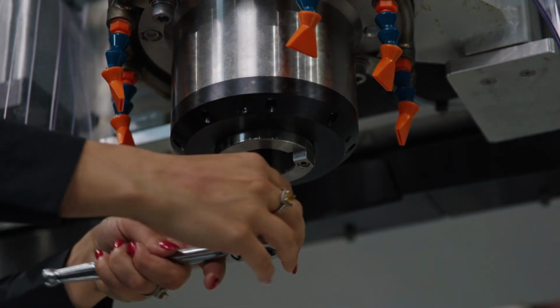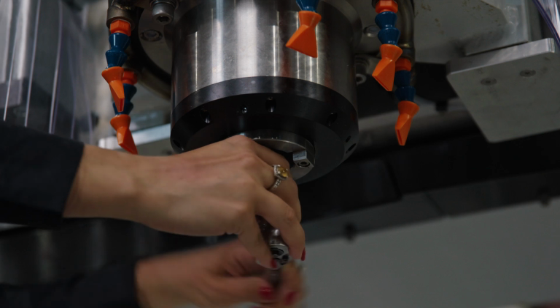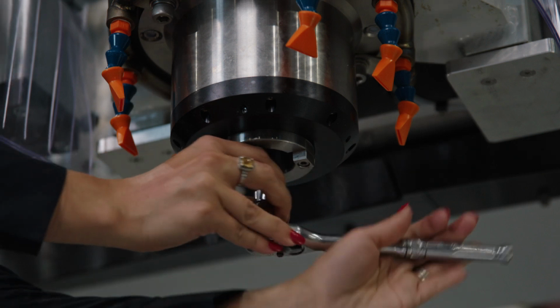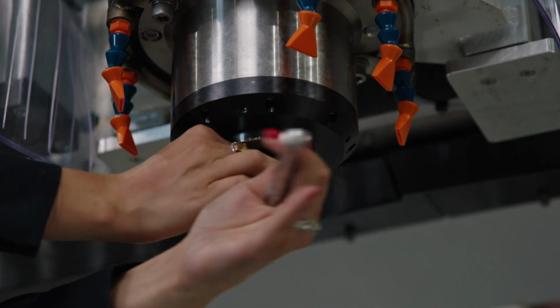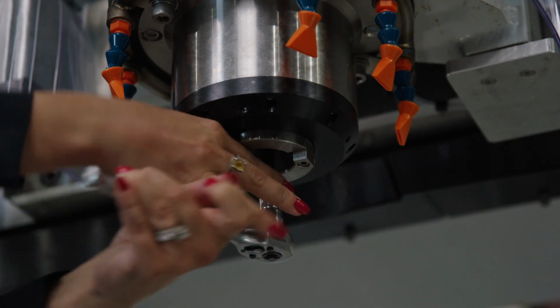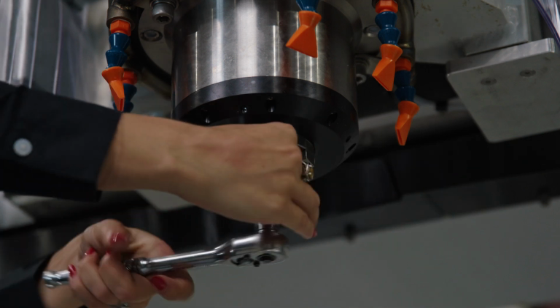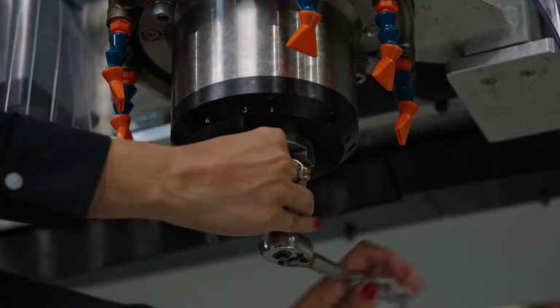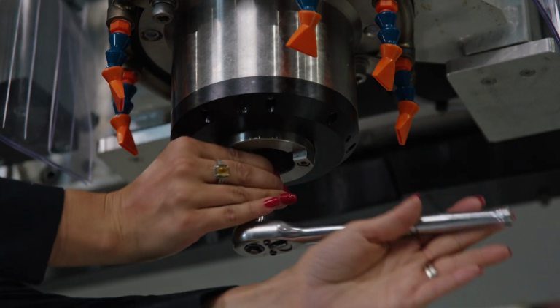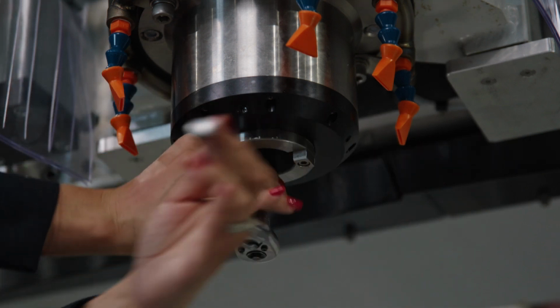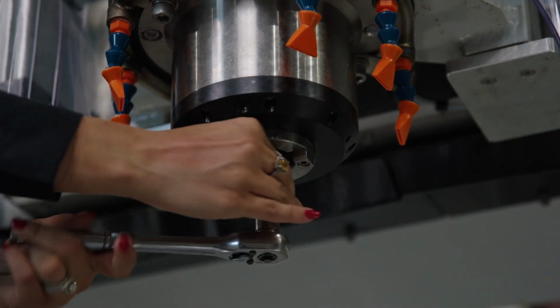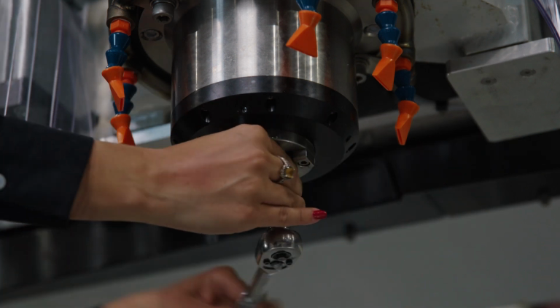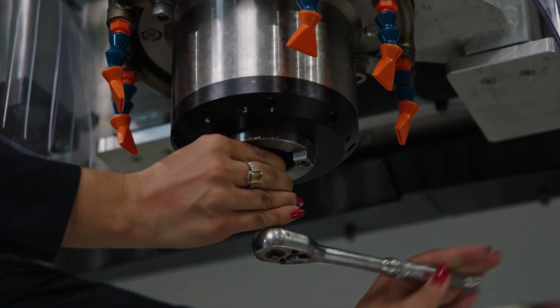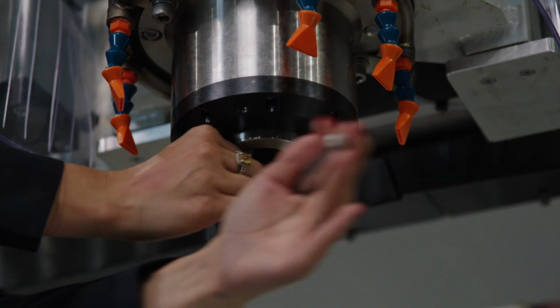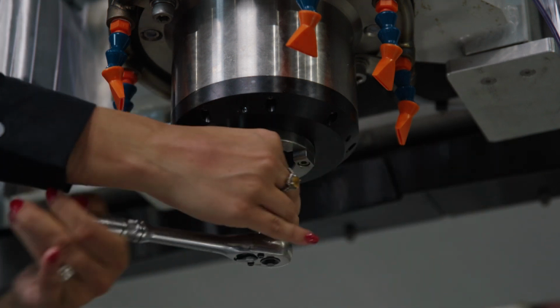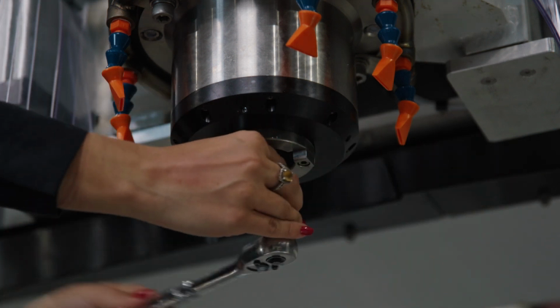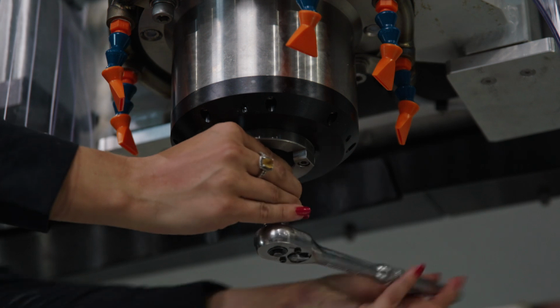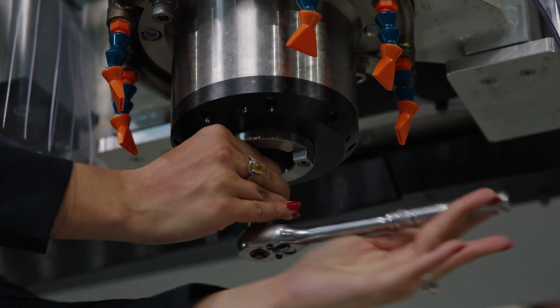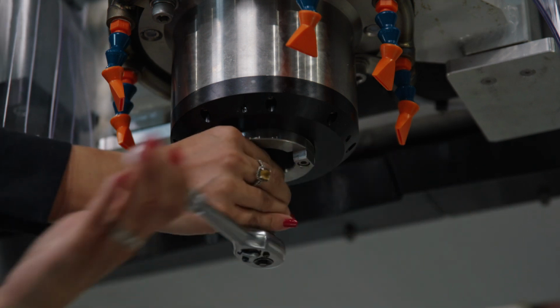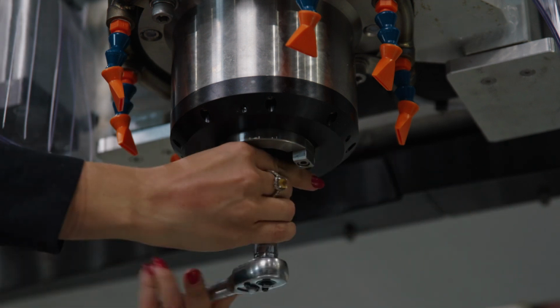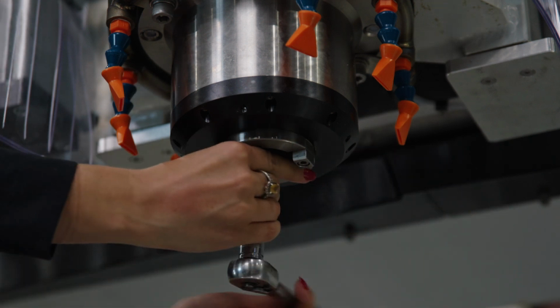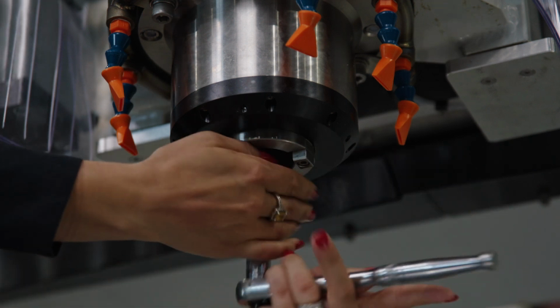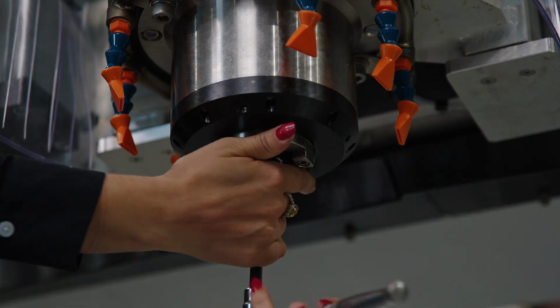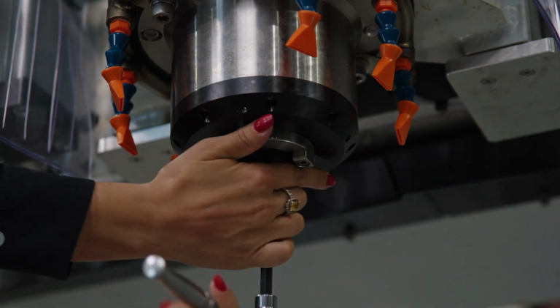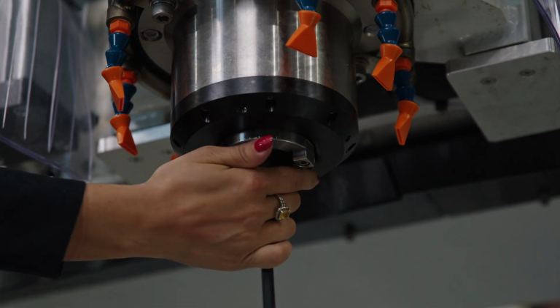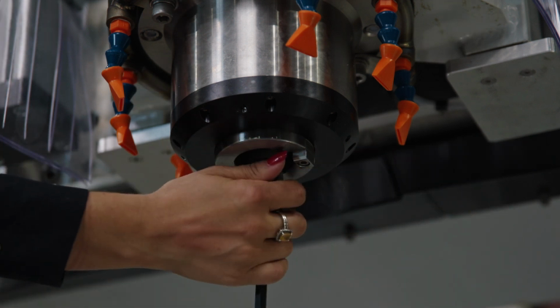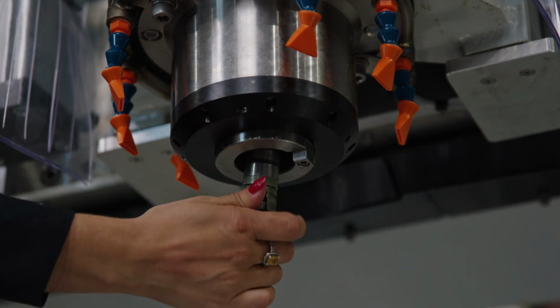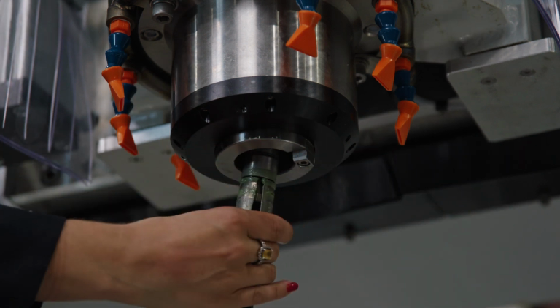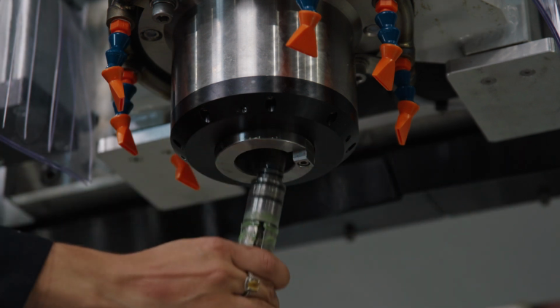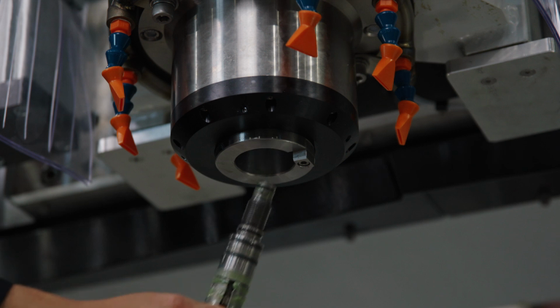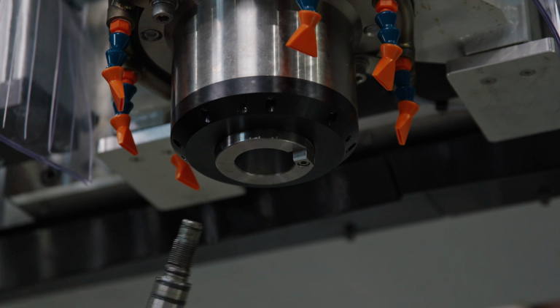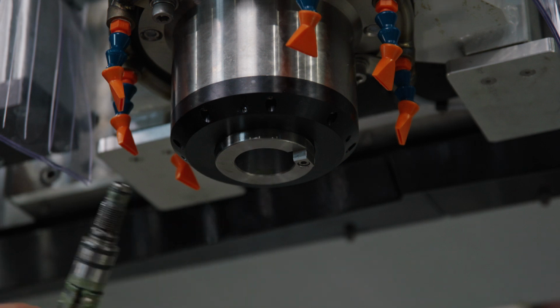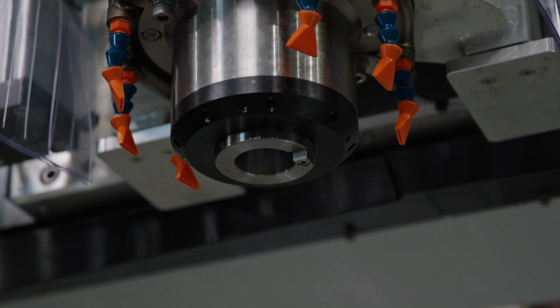Insert your wrench into that opening. Push up and twist until you feel the tool lock into position. Once it locks into position, you'll use some force to loosen the claw. Rotate your tool about 12 times to release and remove the claw.